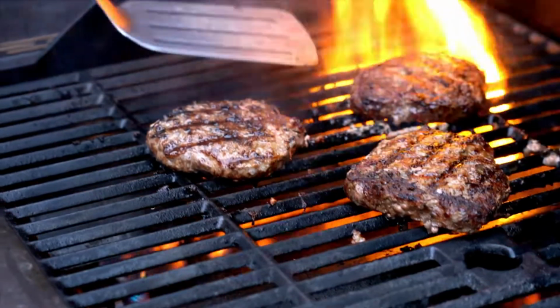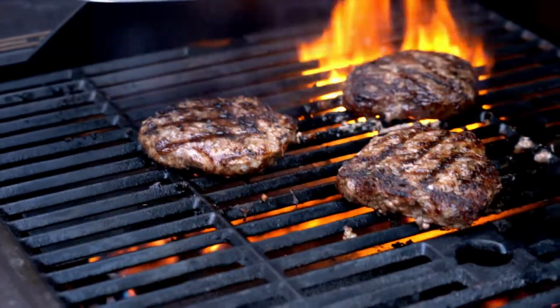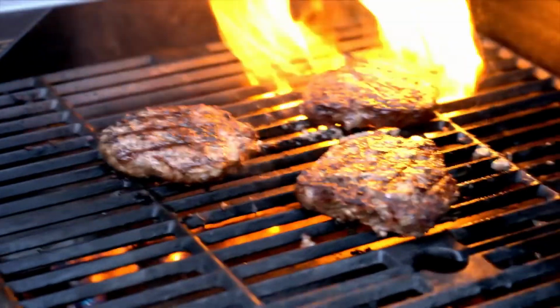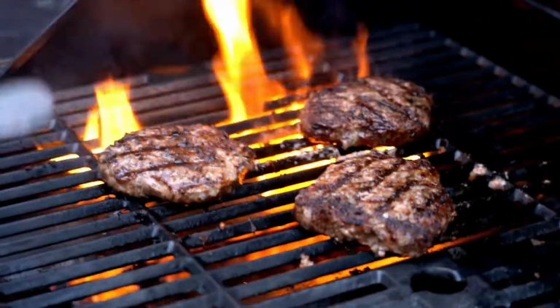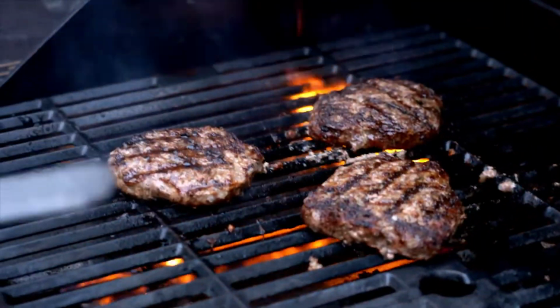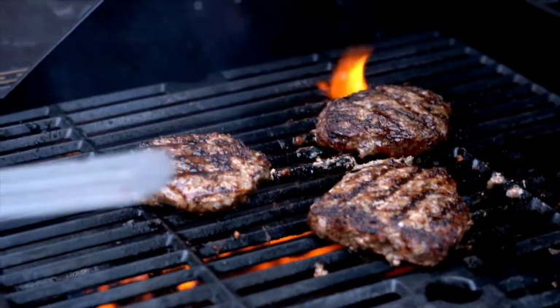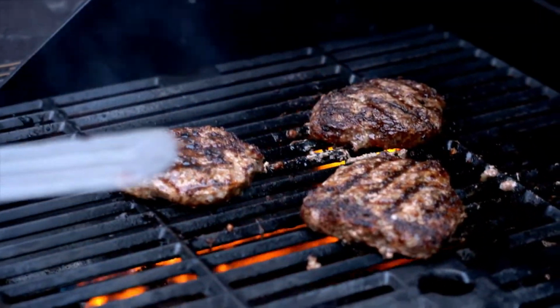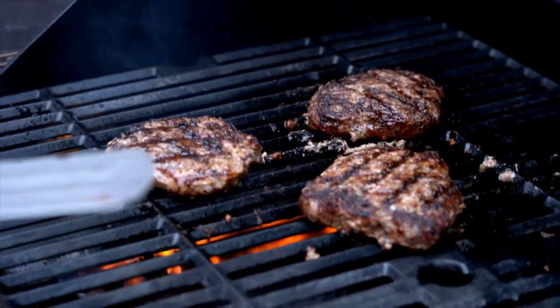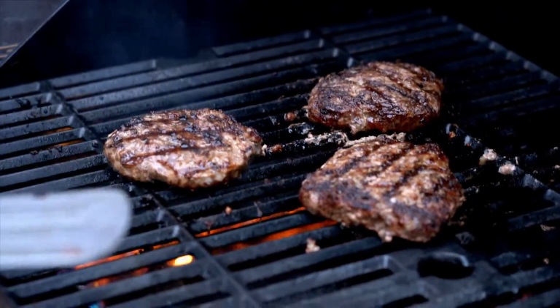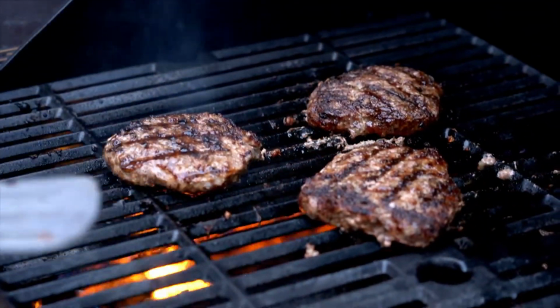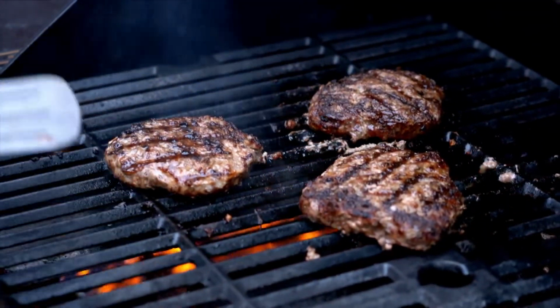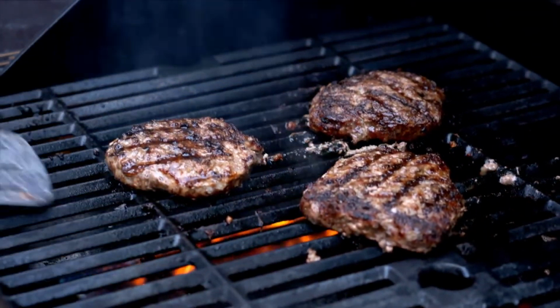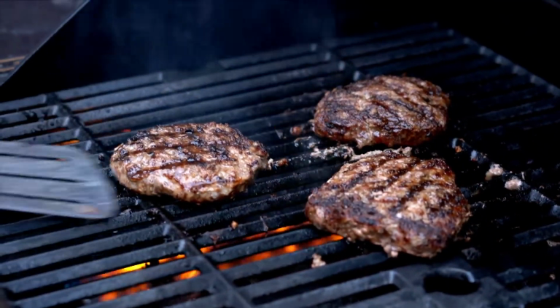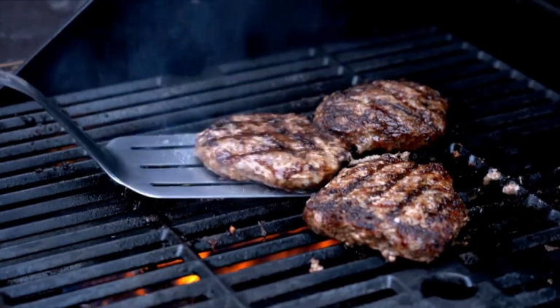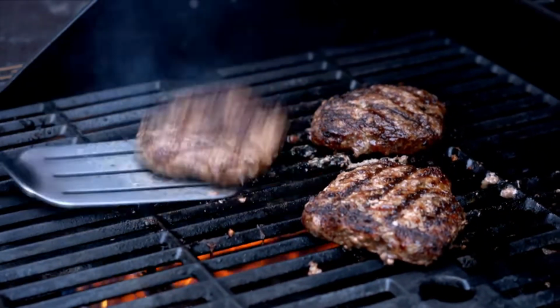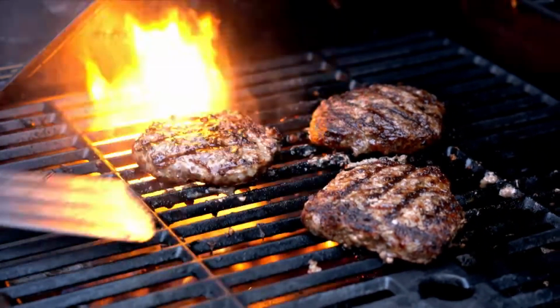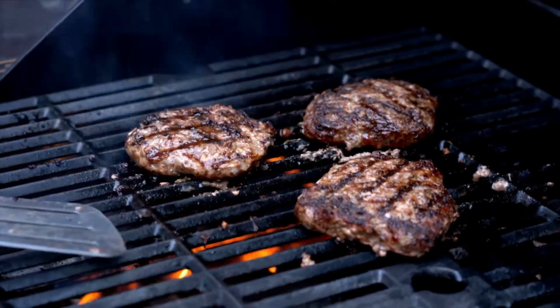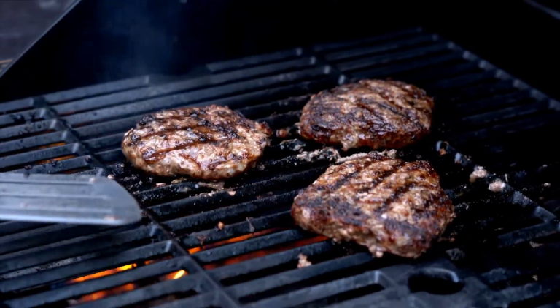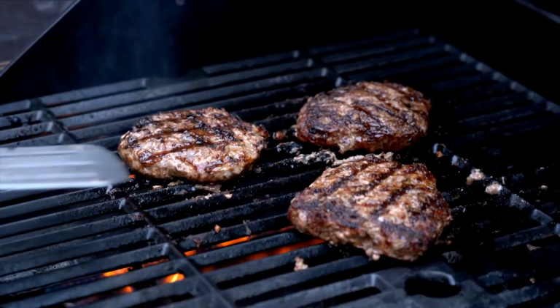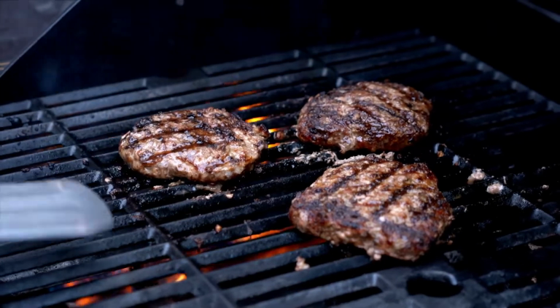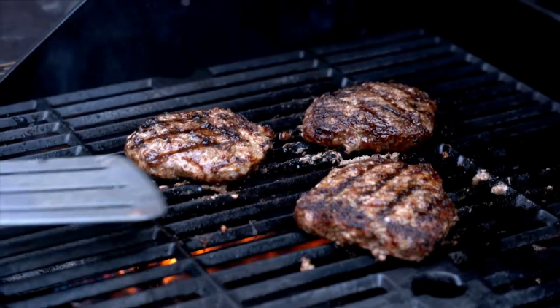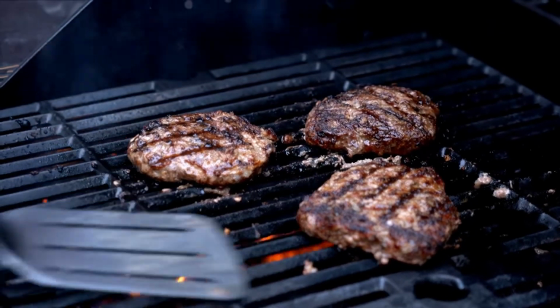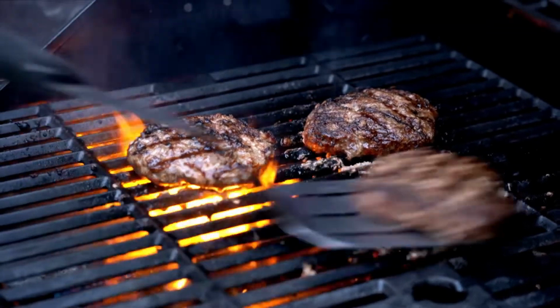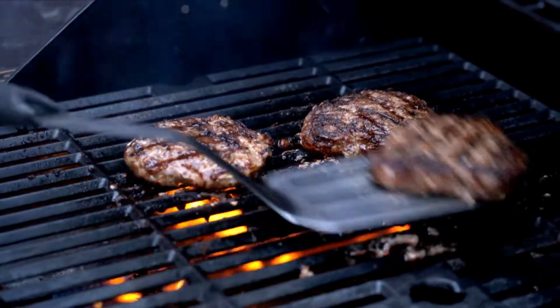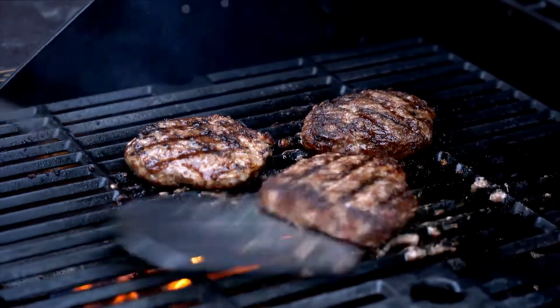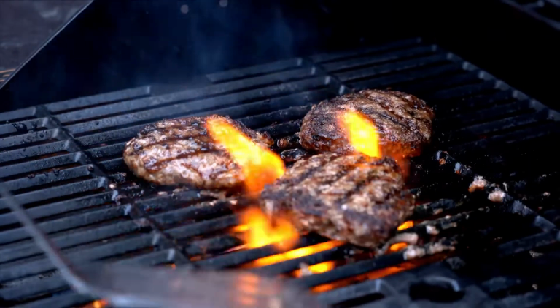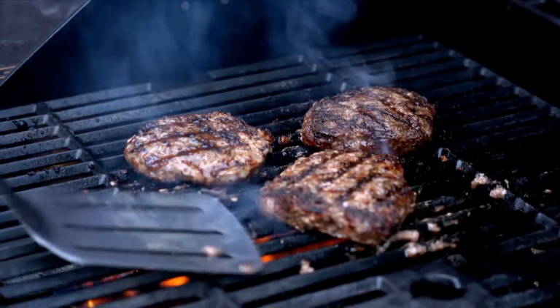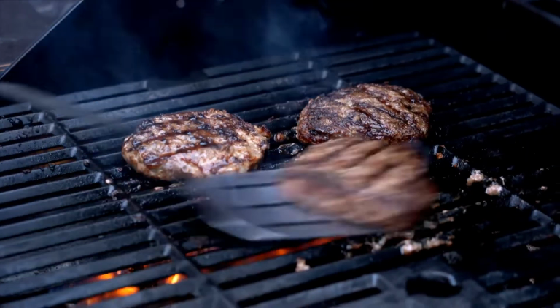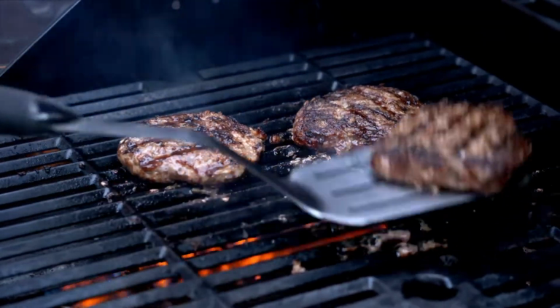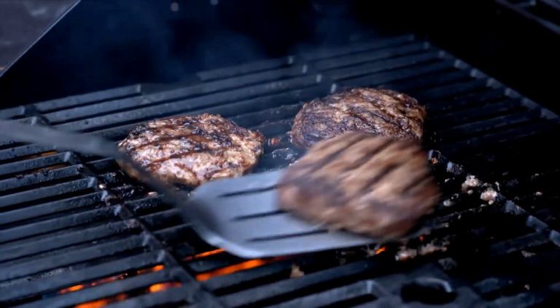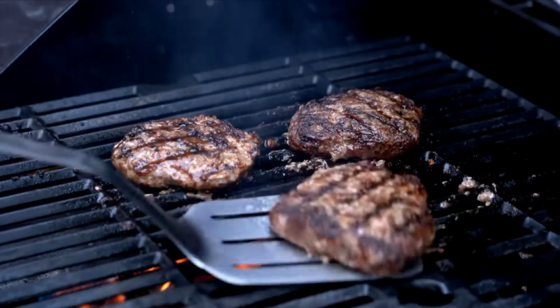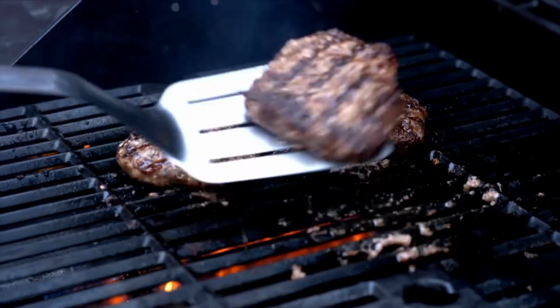They can also be powered by the battery of a car or boat, a power converter hooked up to a generator, or a regular 120 VAC source.